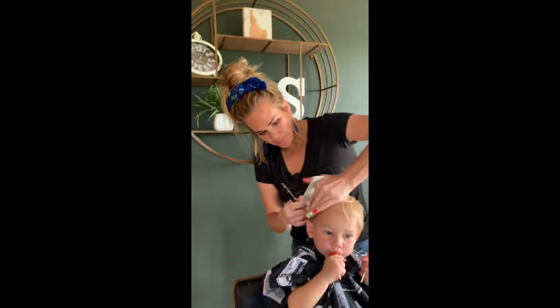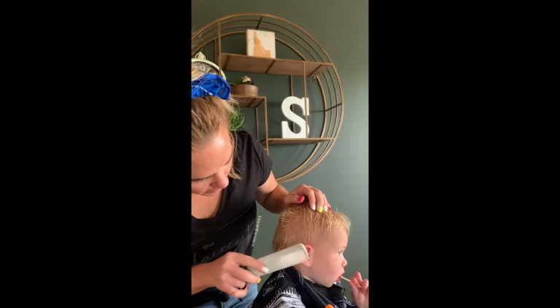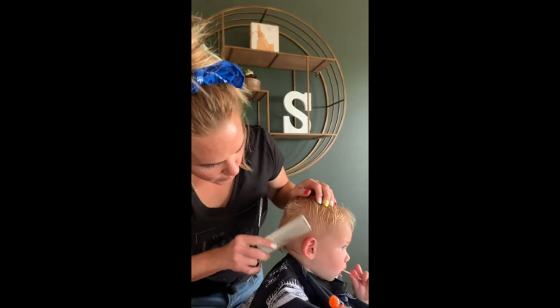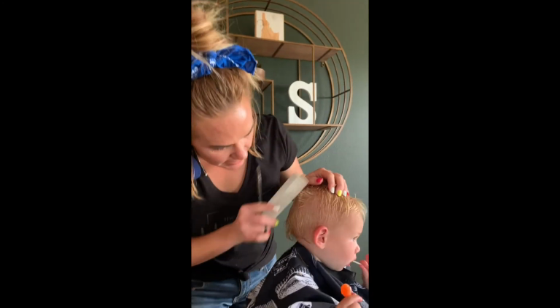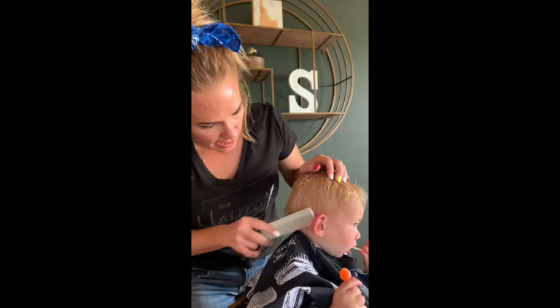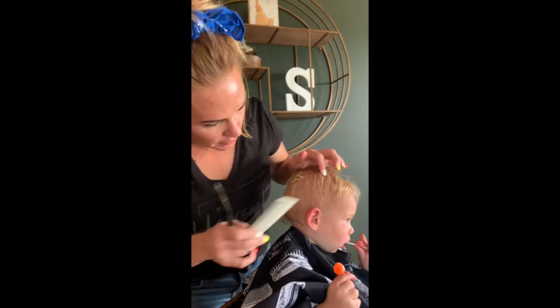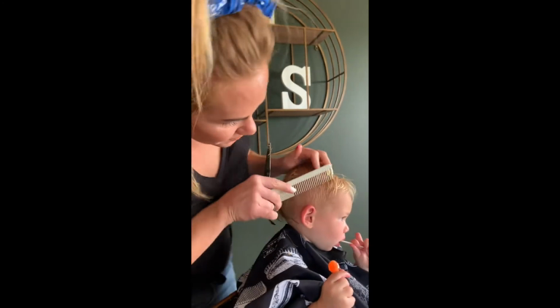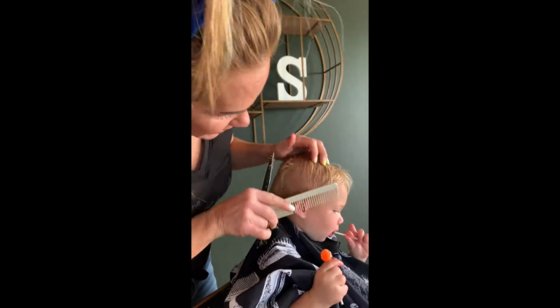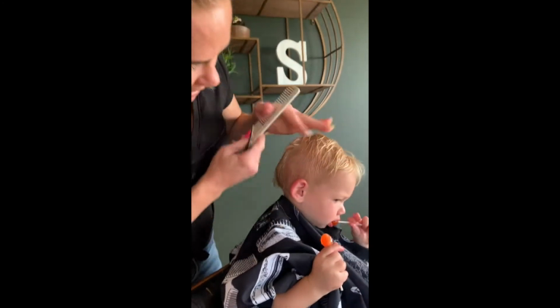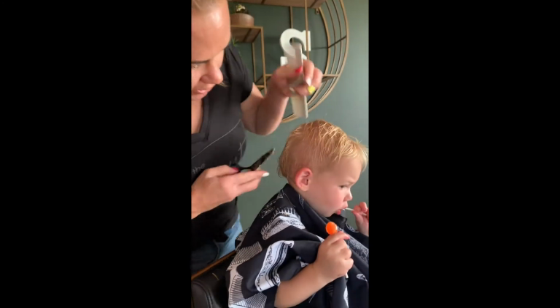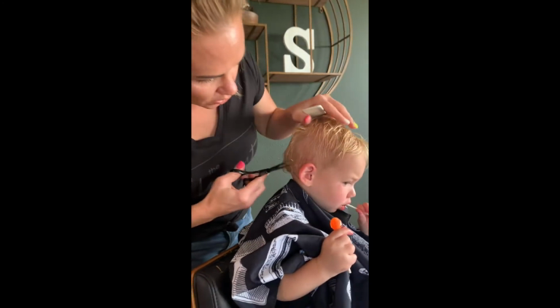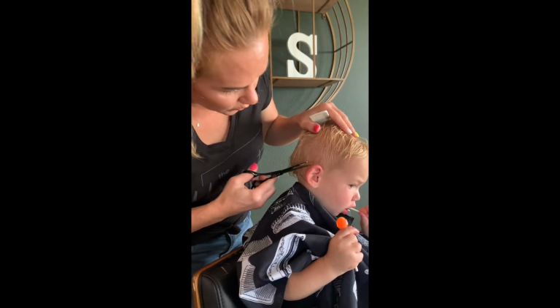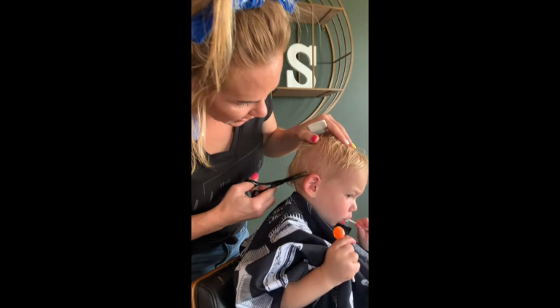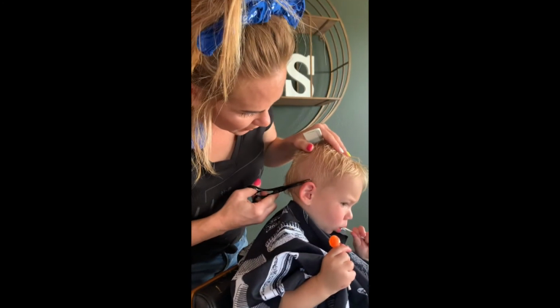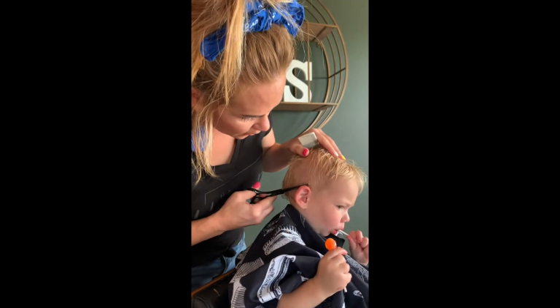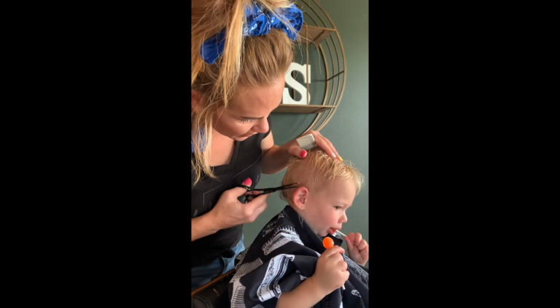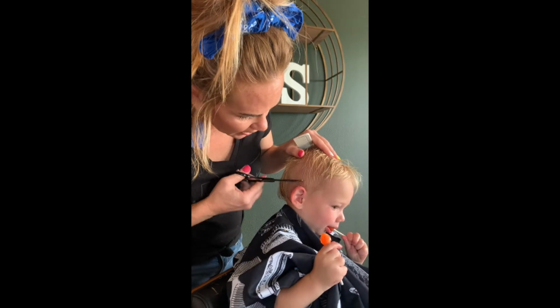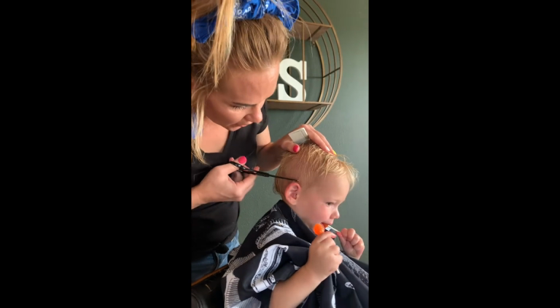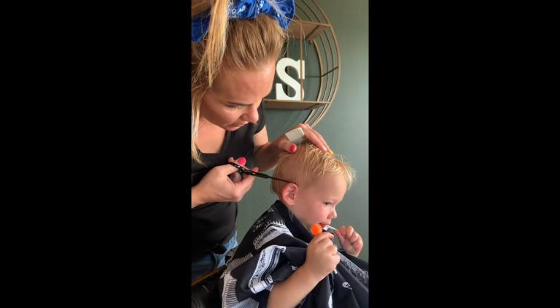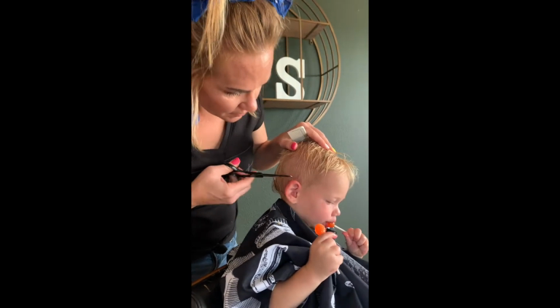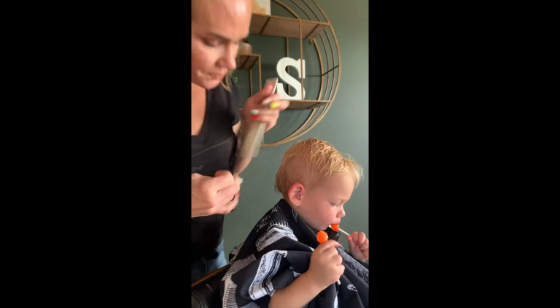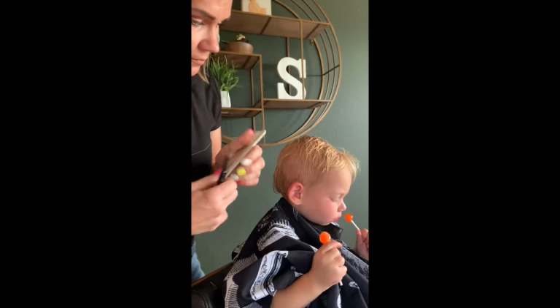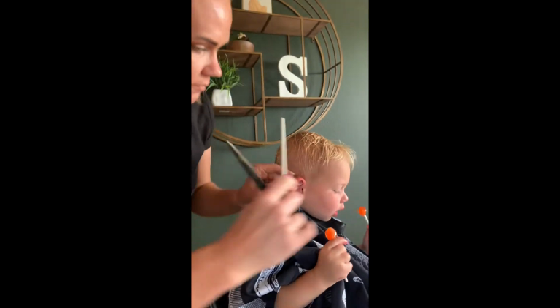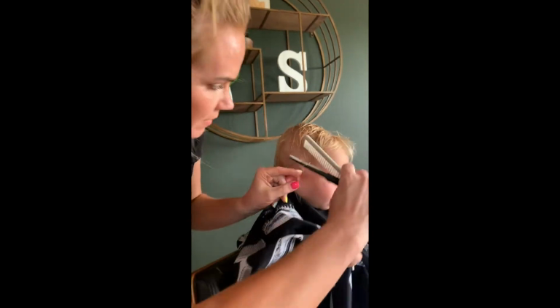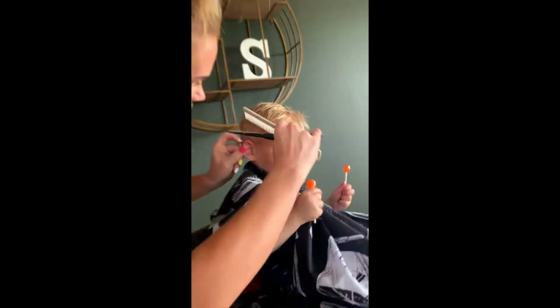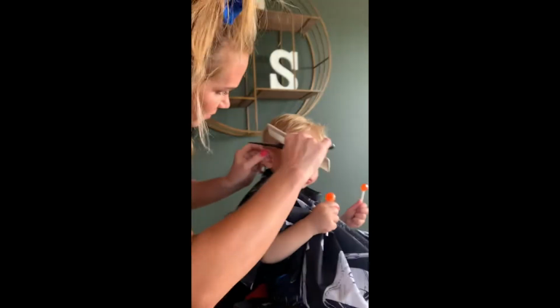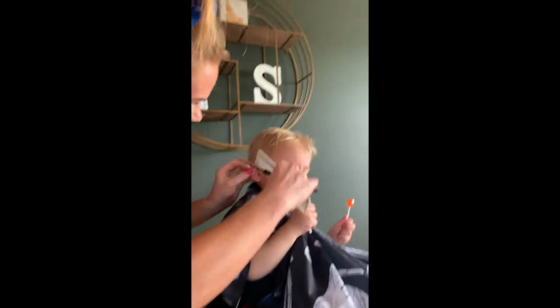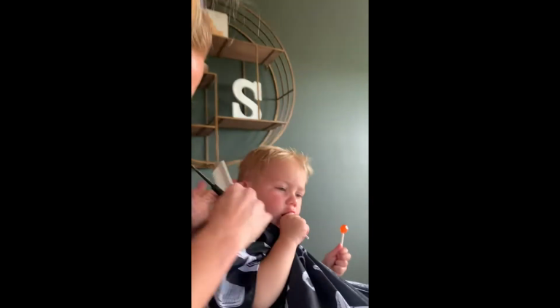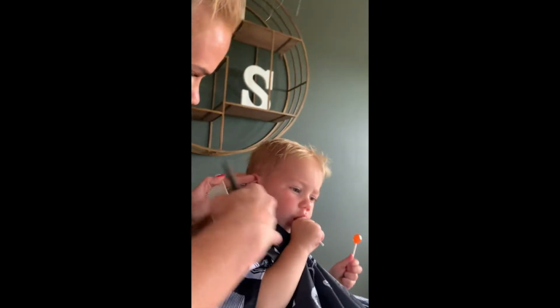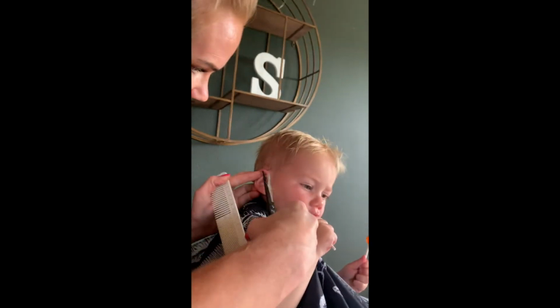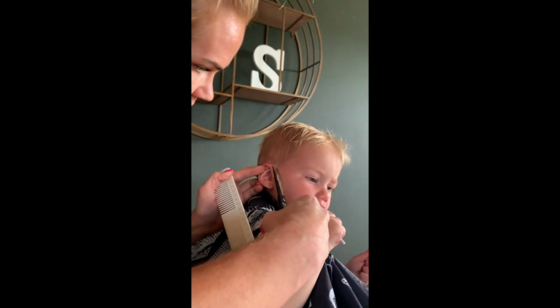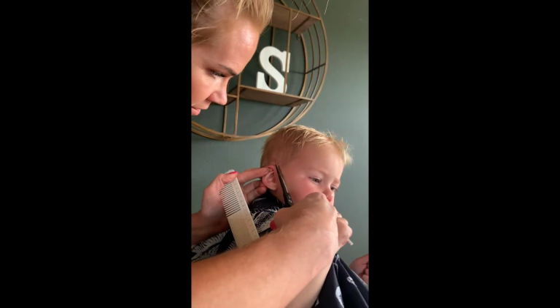I'm going to comb that down and just go really carefully around the ear. You can bend that ear out of the way if you need to.